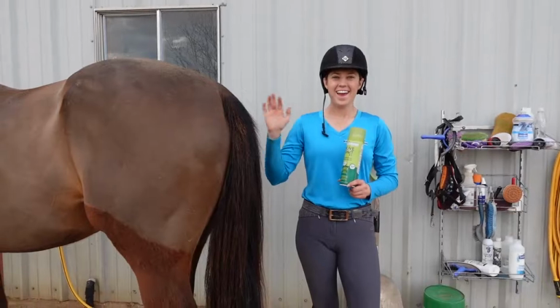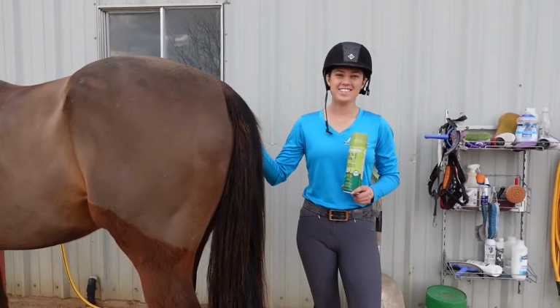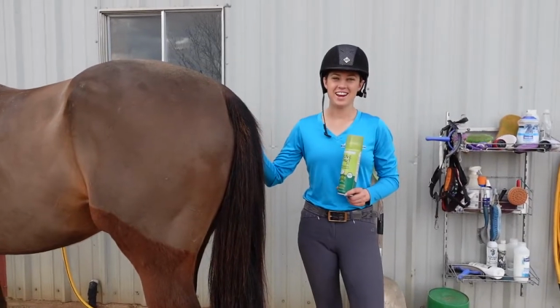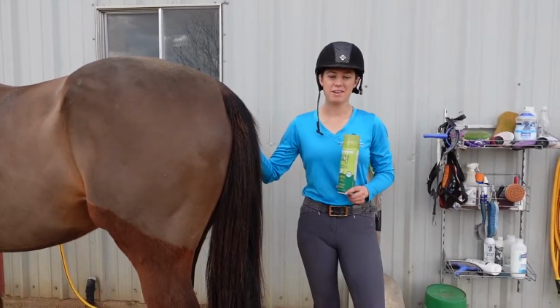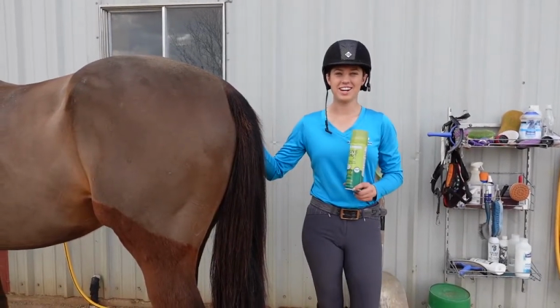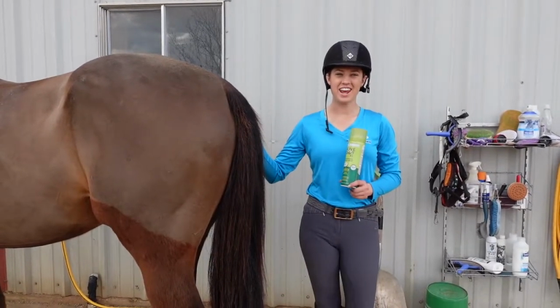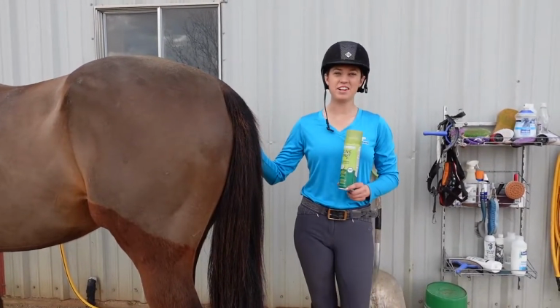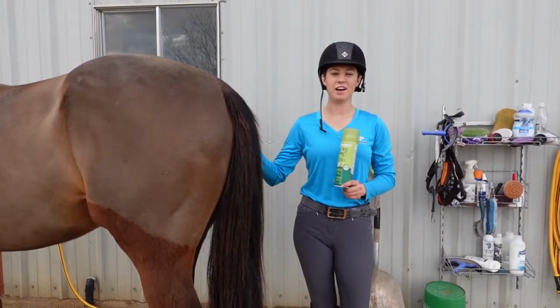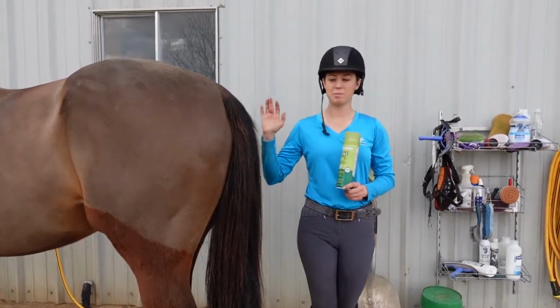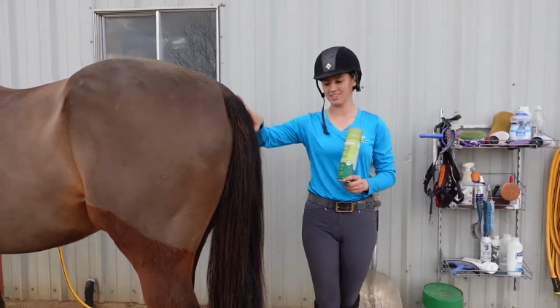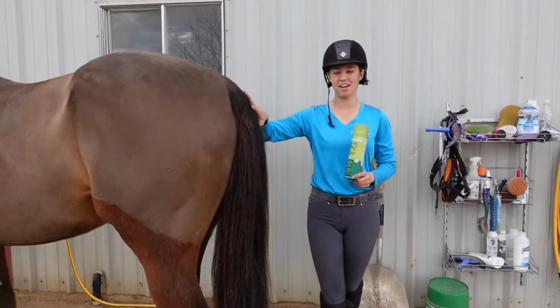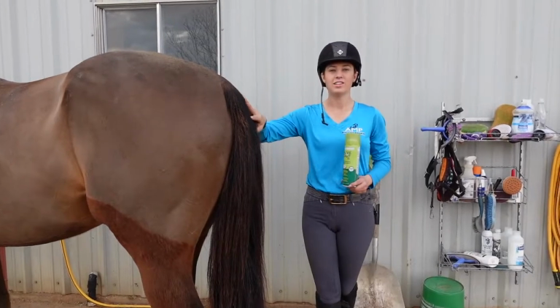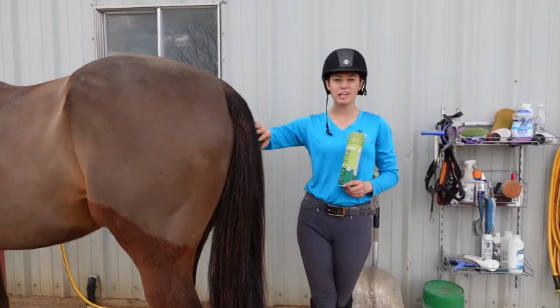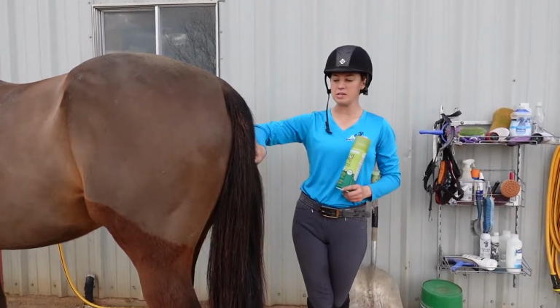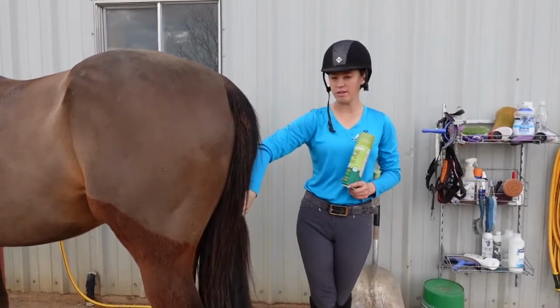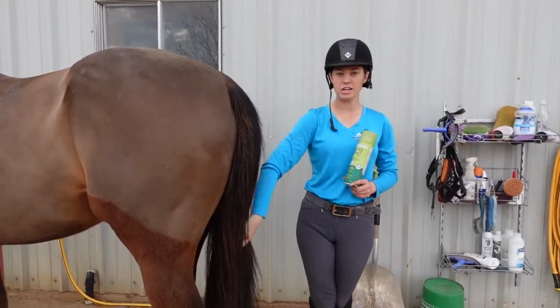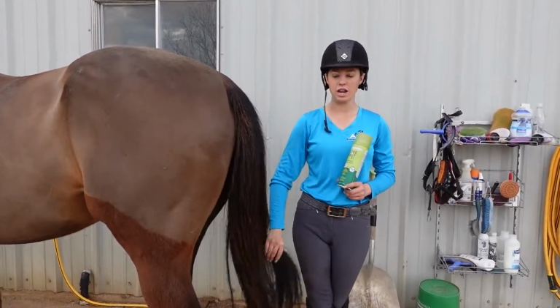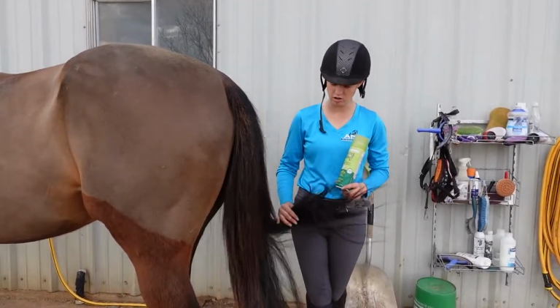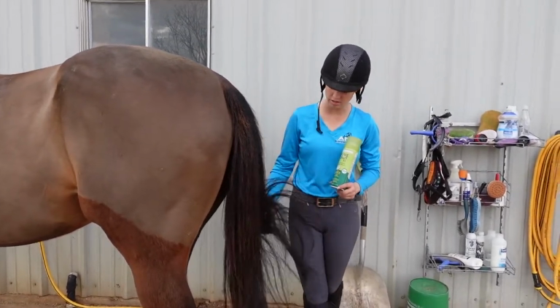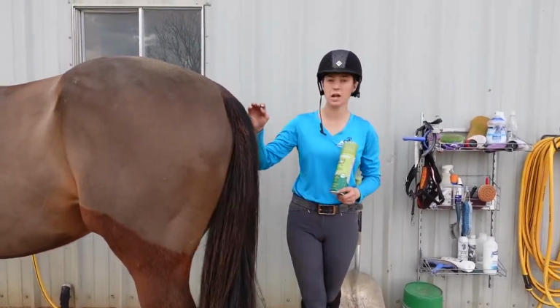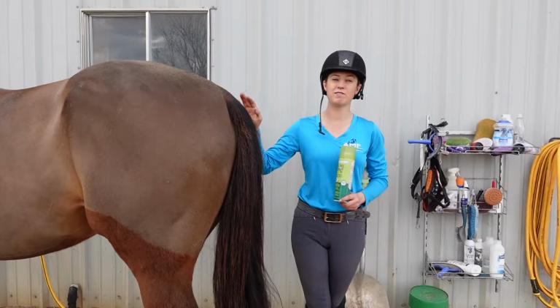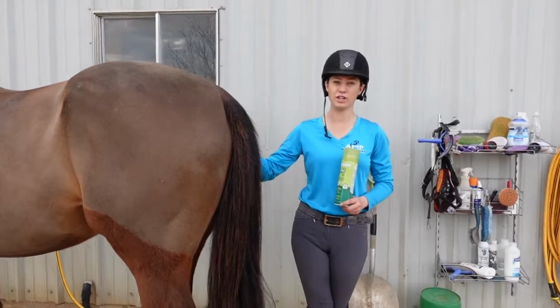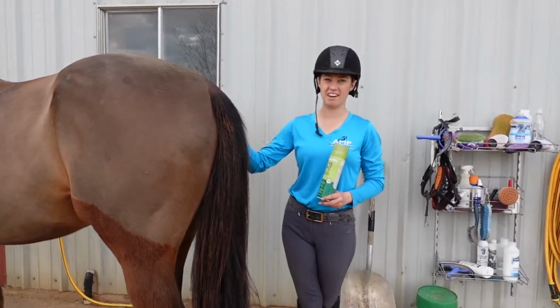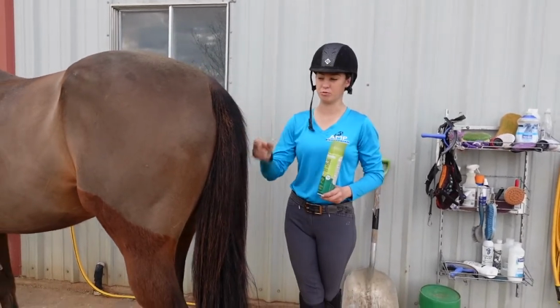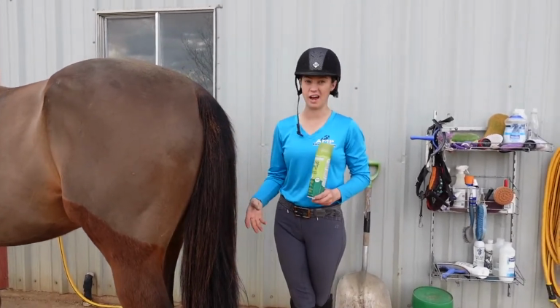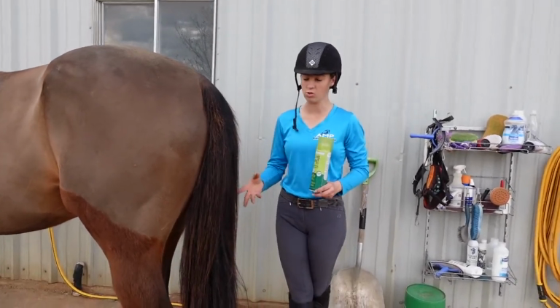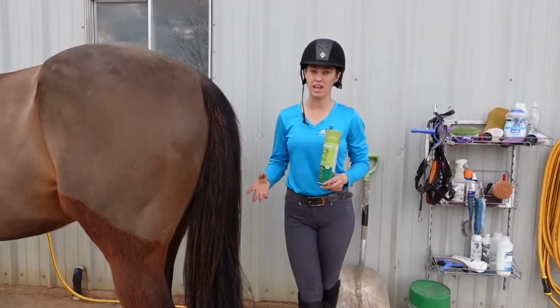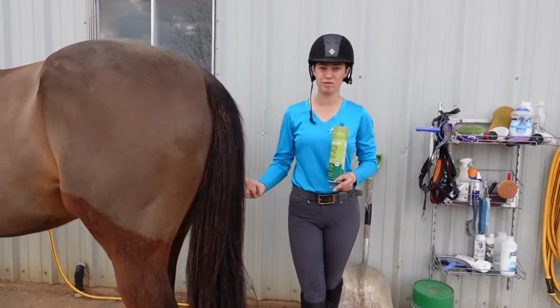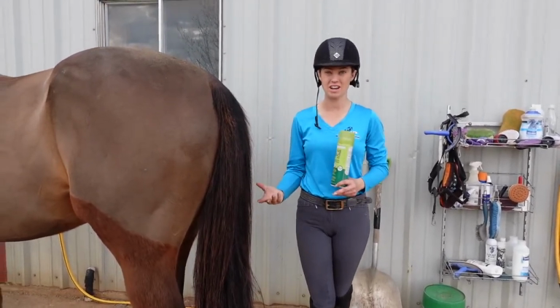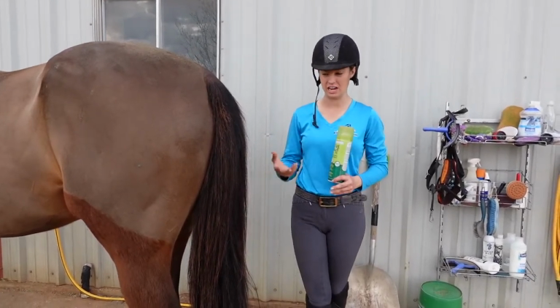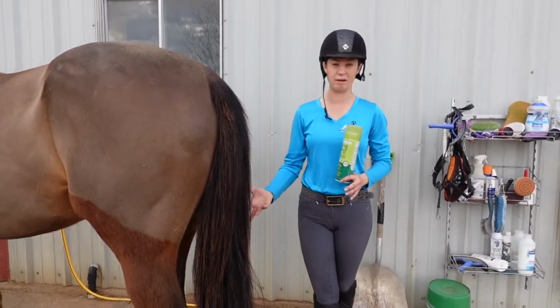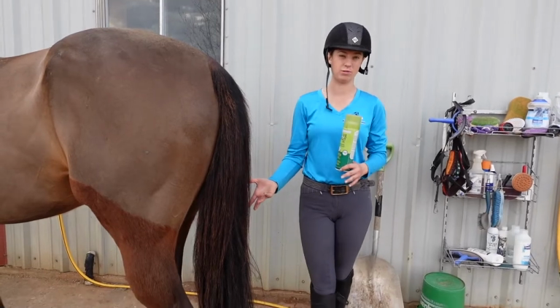Hey guys, it's Anna with Anne Equestrian and today I'm going to show you how to brush your horse's tail. The first thing you want to do is always condition and detangle your horse's tail, because if you don't, you're going to end up ripping out a whole lot of tail, and if you brush it every day you're going to end up with no tail.